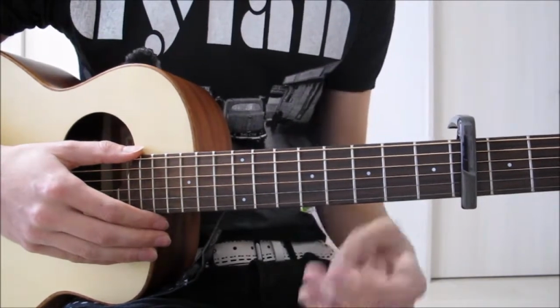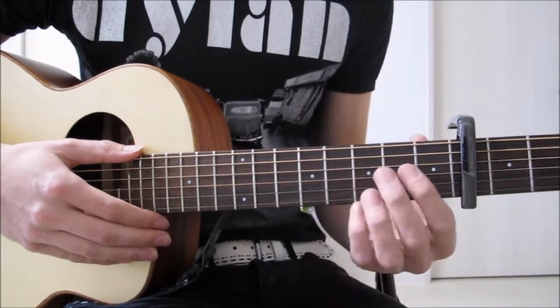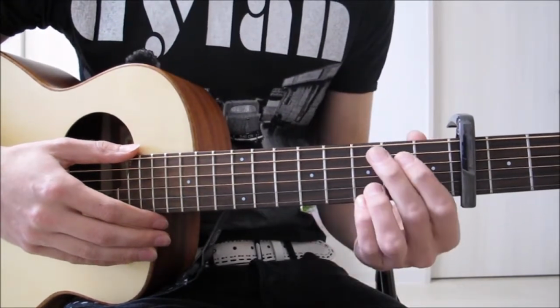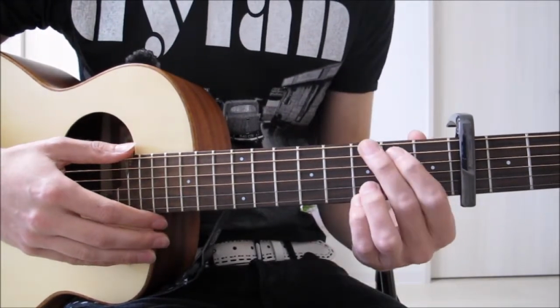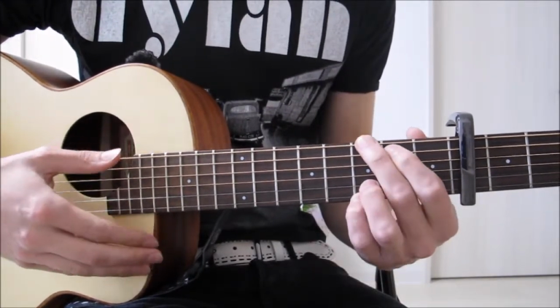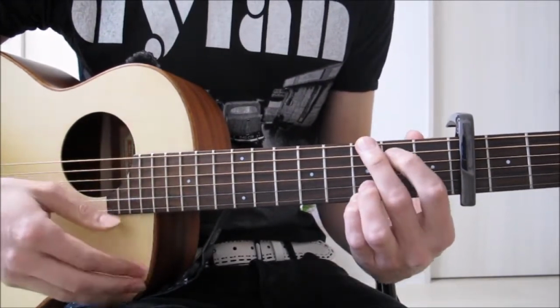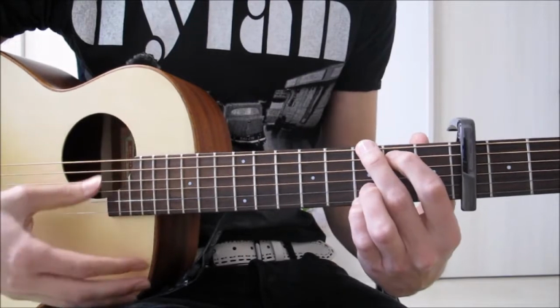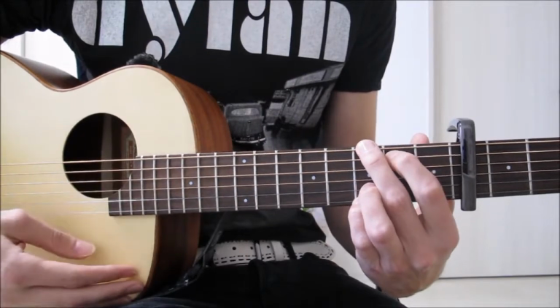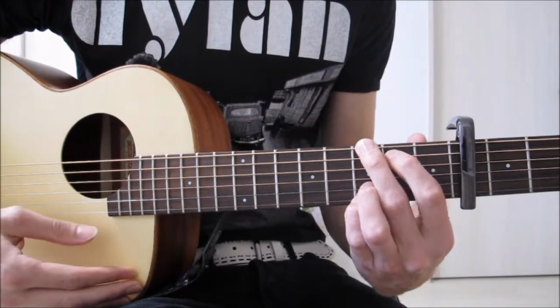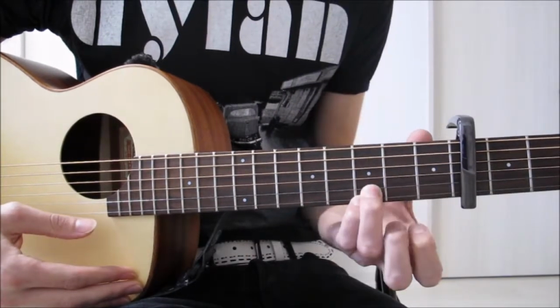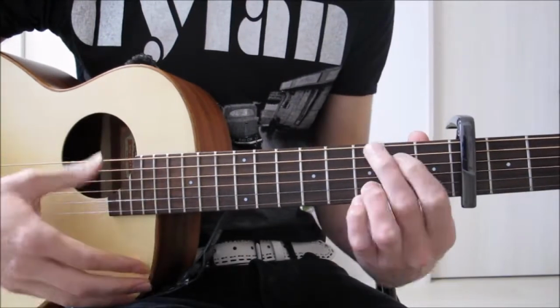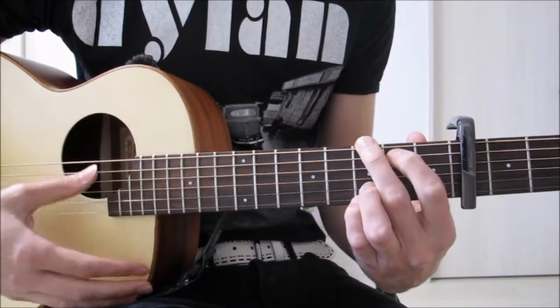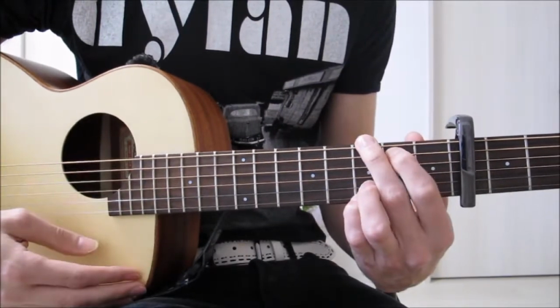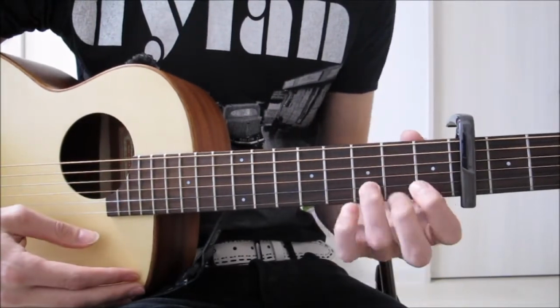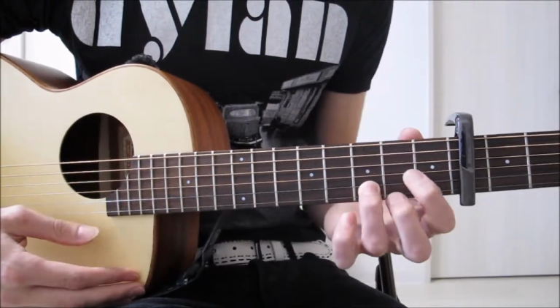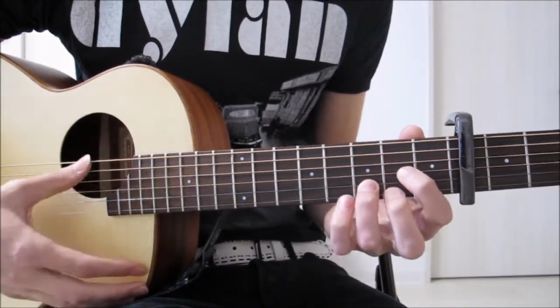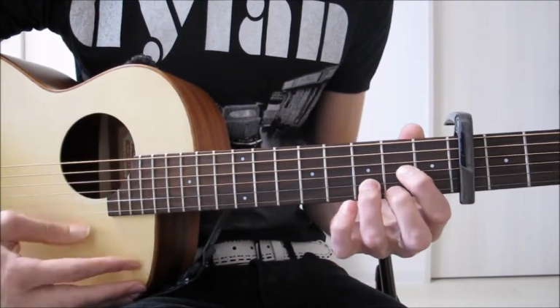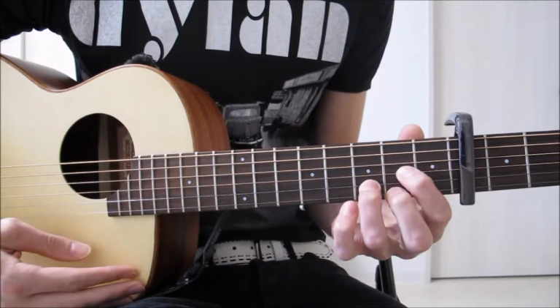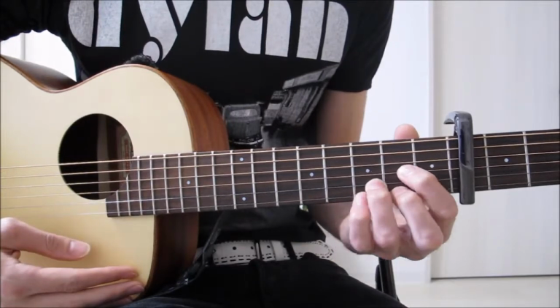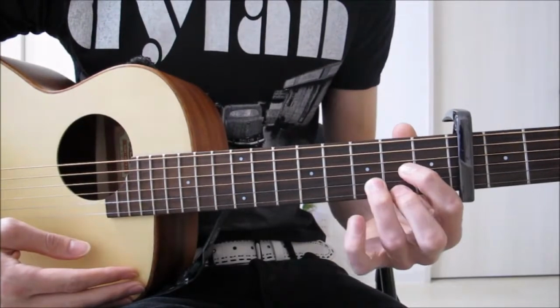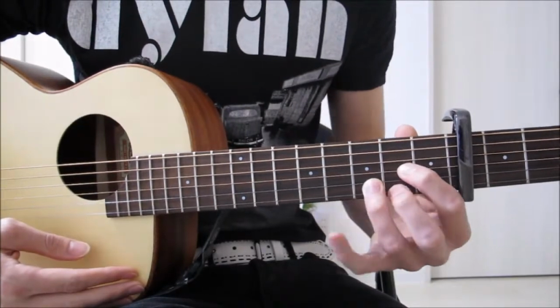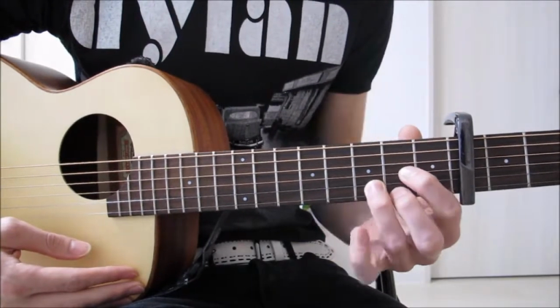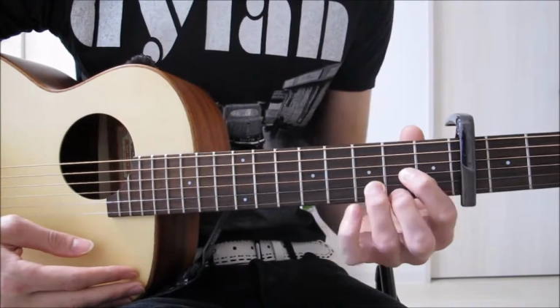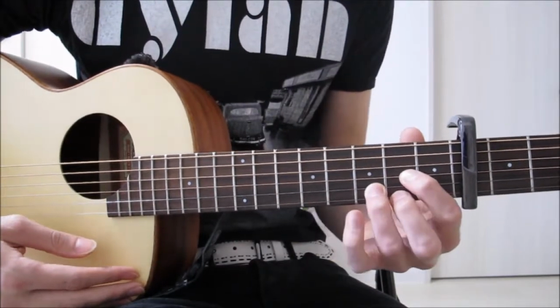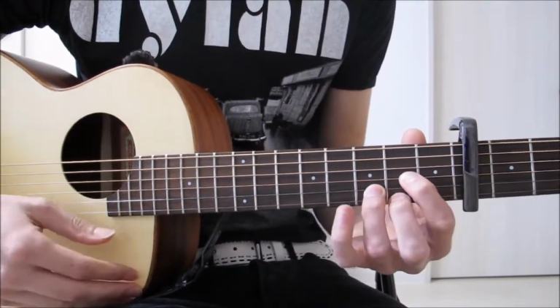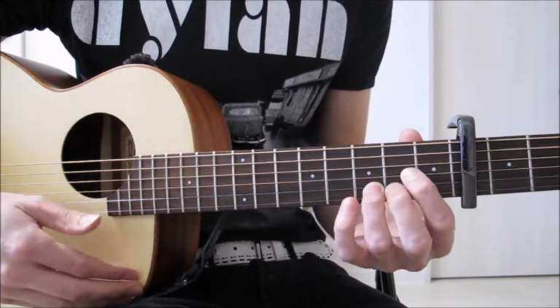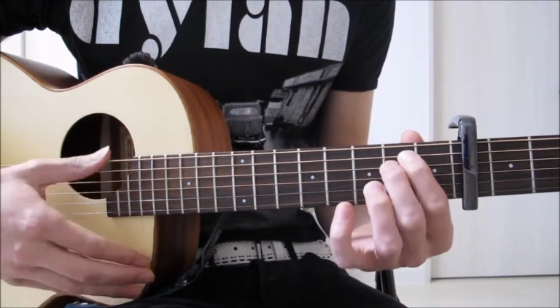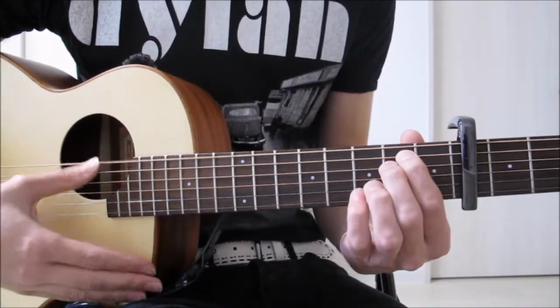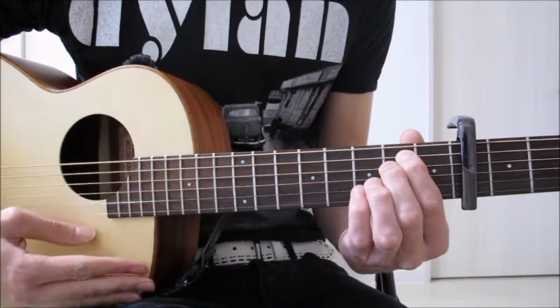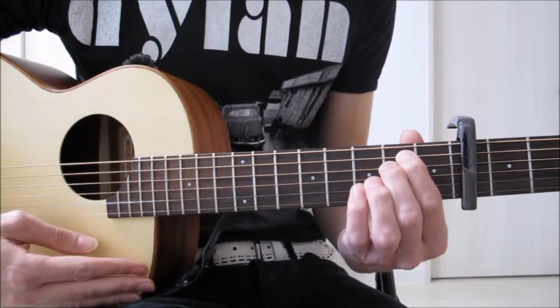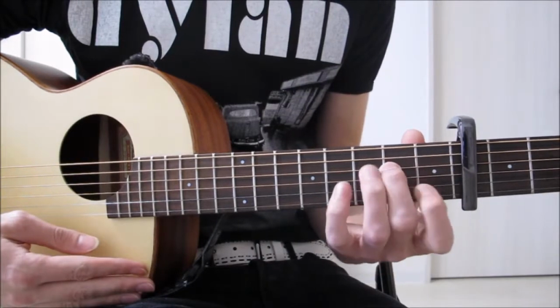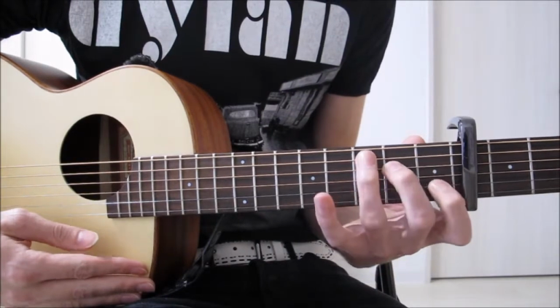We've got four chords: G — playing that four-finger G — D, and he does some little fiddly bits with the little finger but we'll talk about that, E minor, and C.